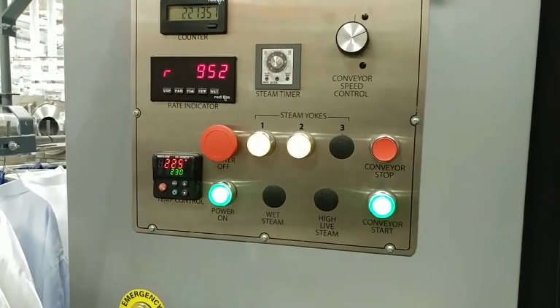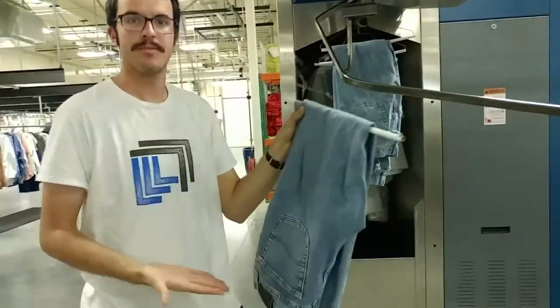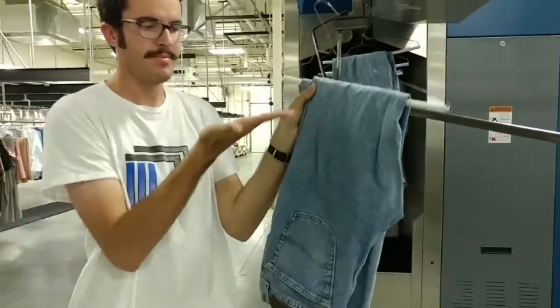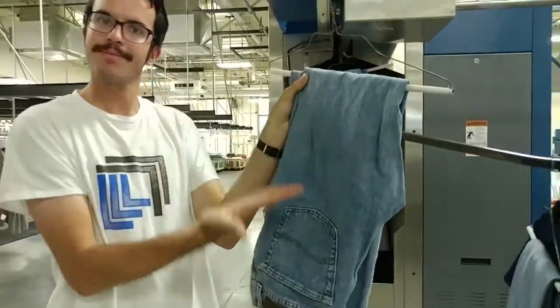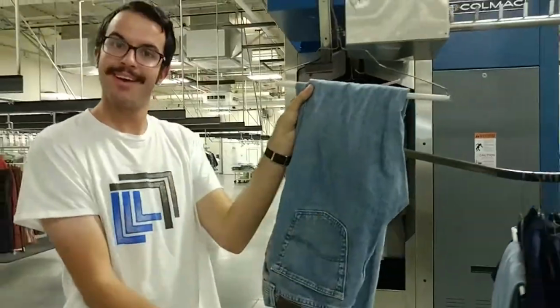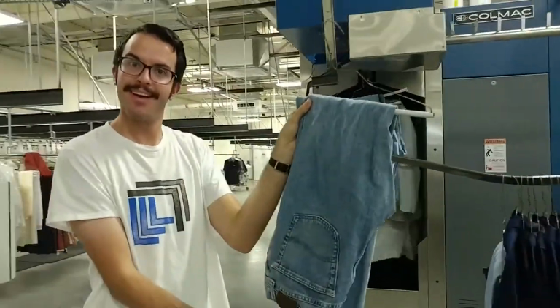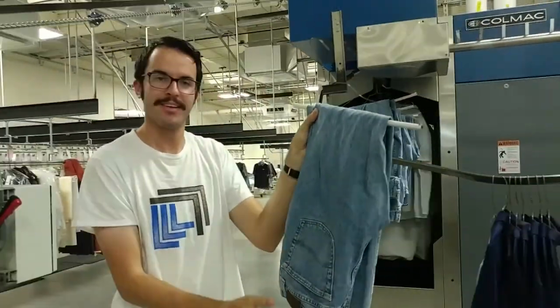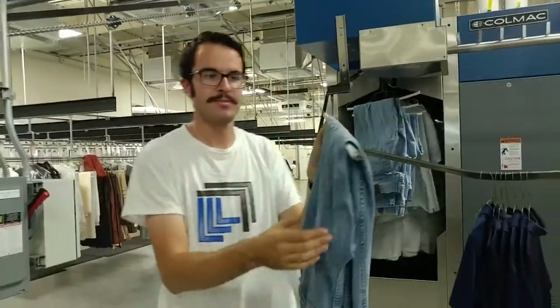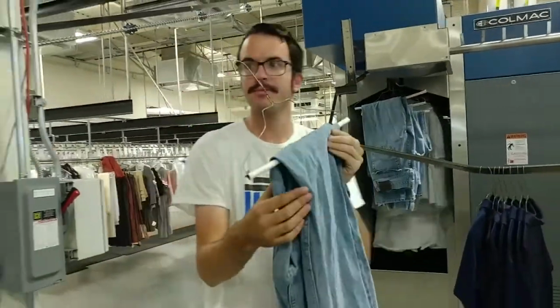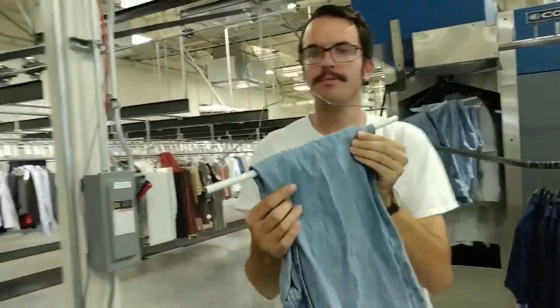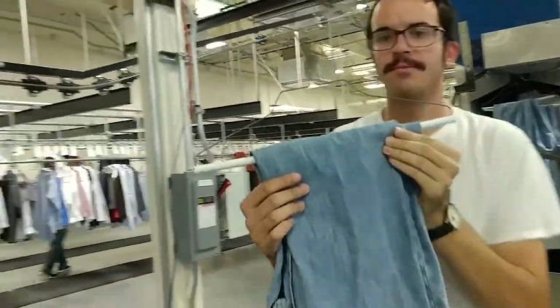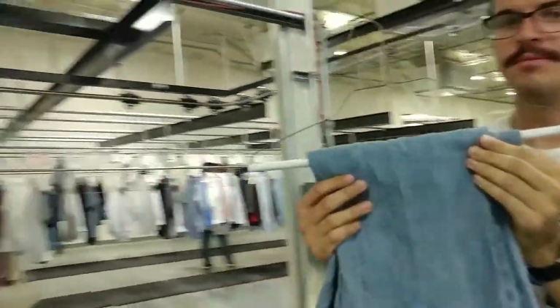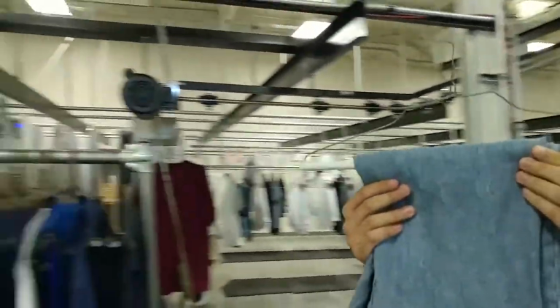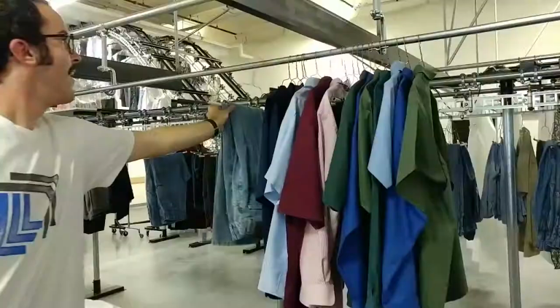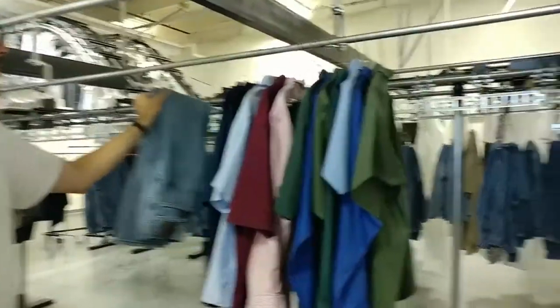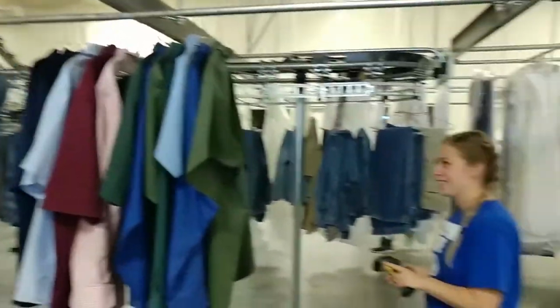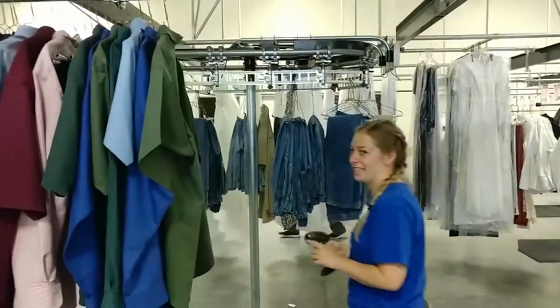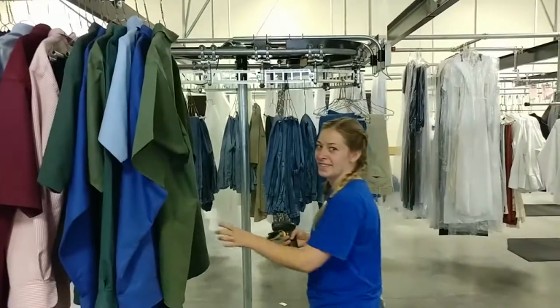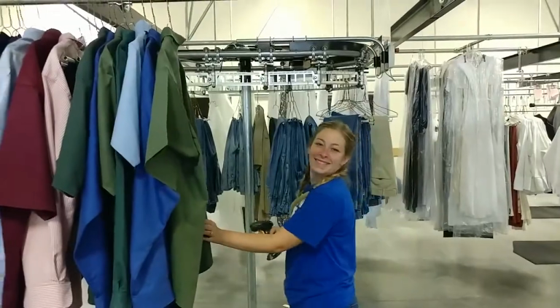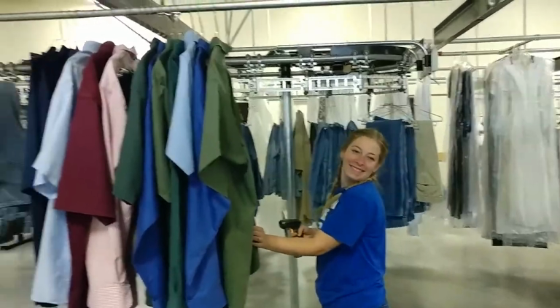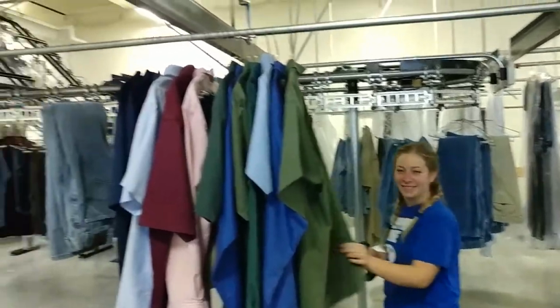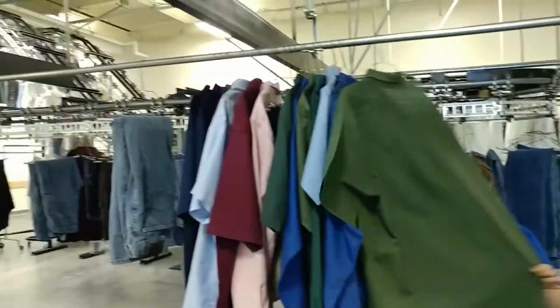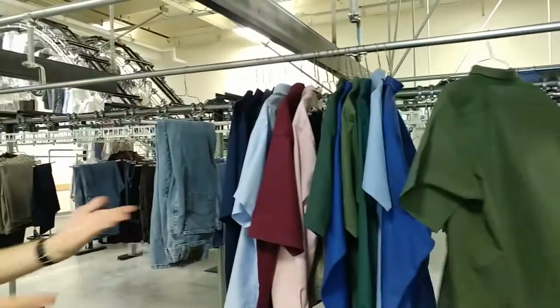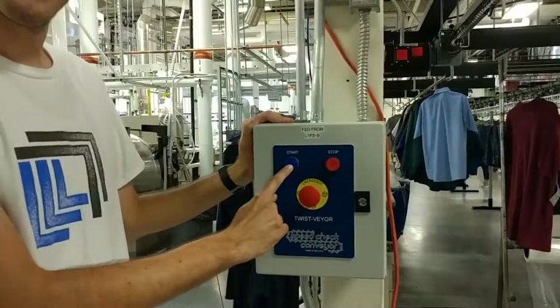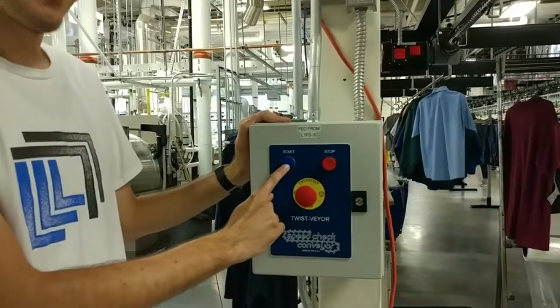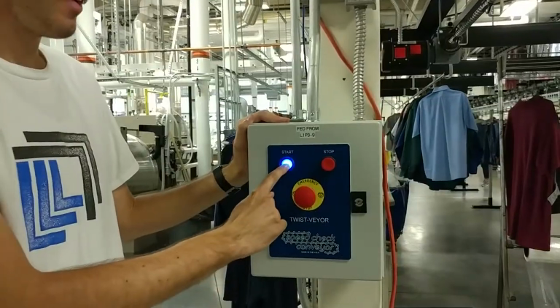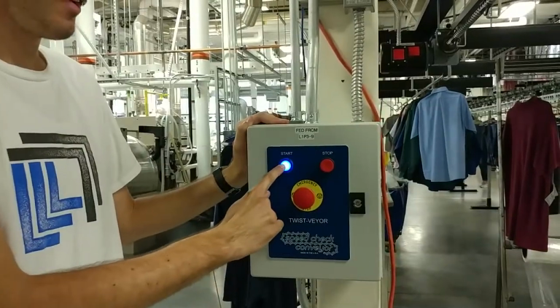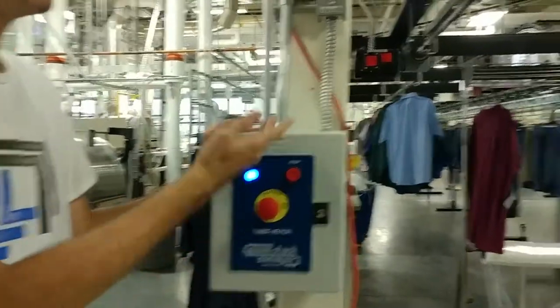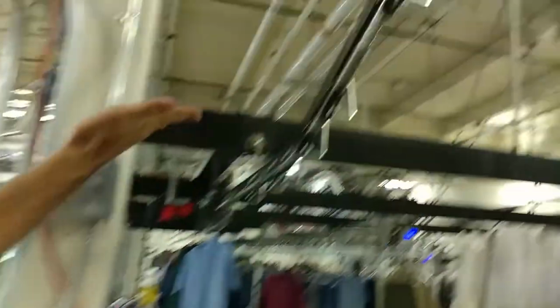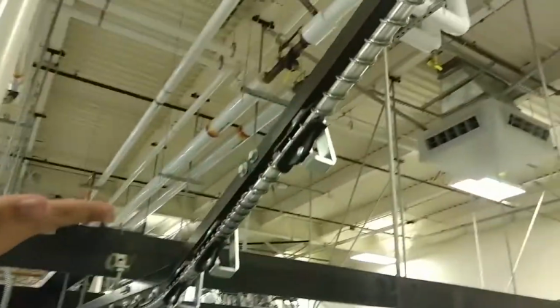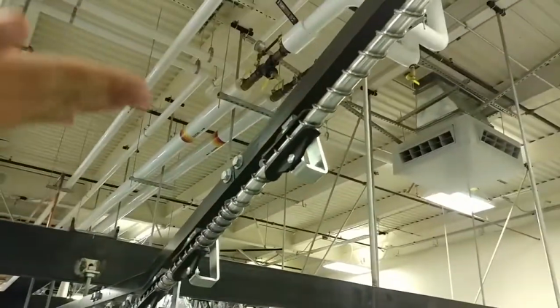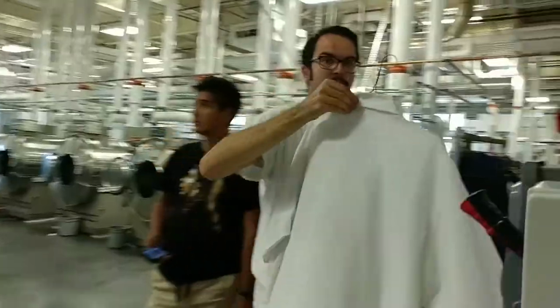After clothing goes through the steam tunnel, it goes one of two places: this rack, which goes to assembly, or this thing, which goes to pinout.